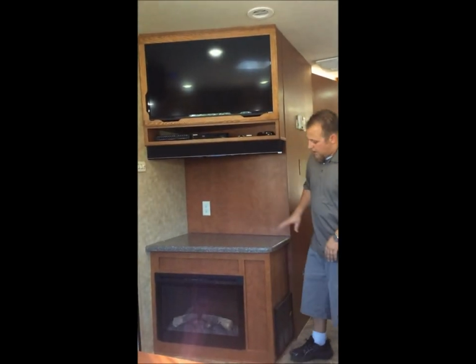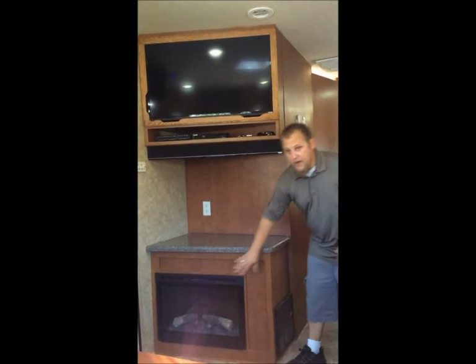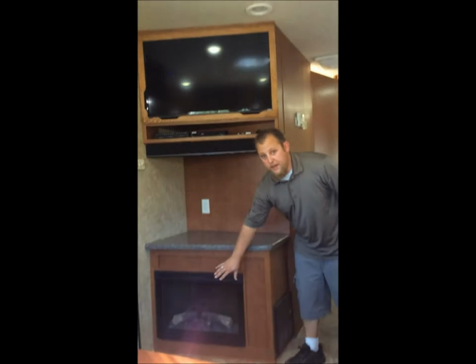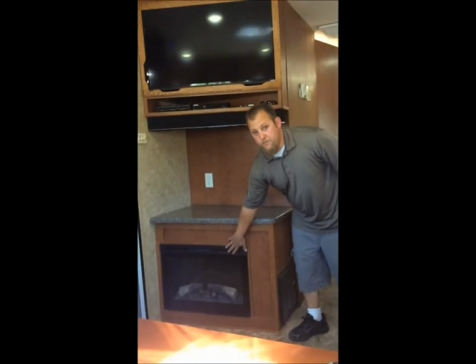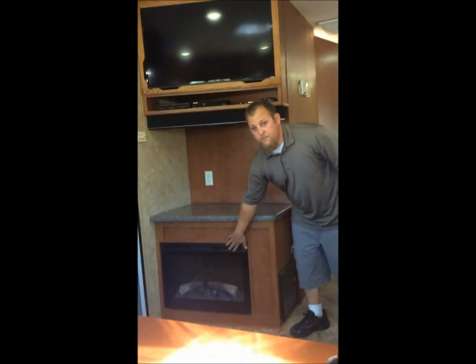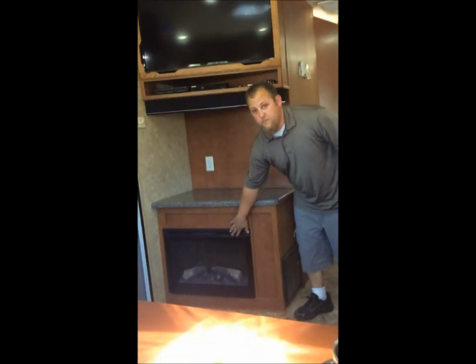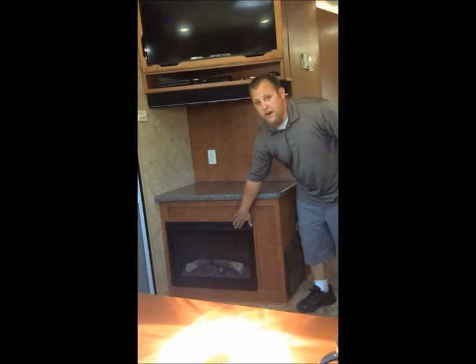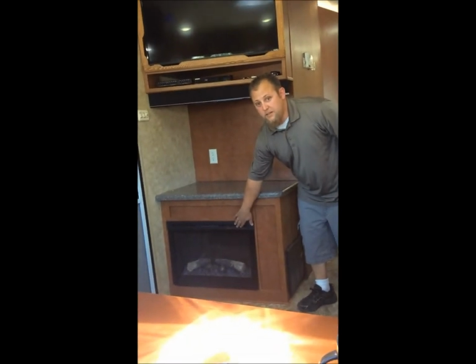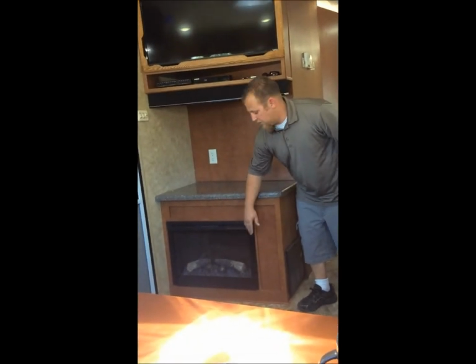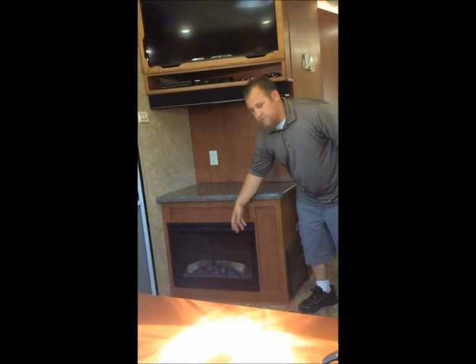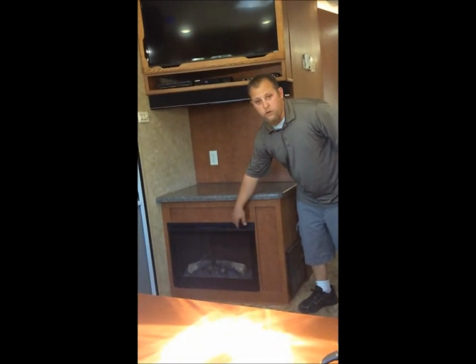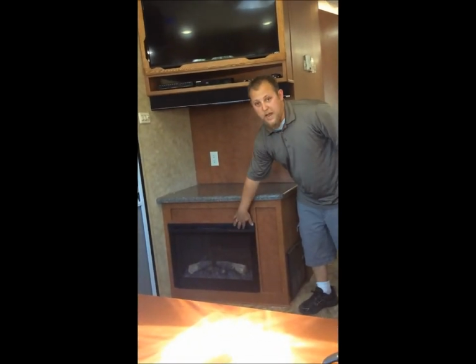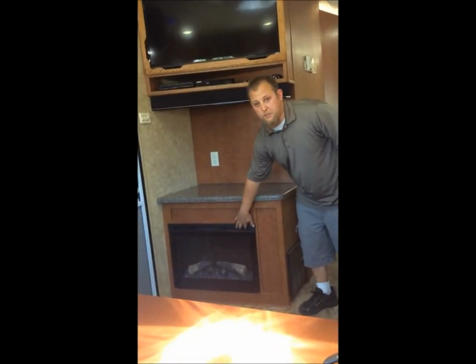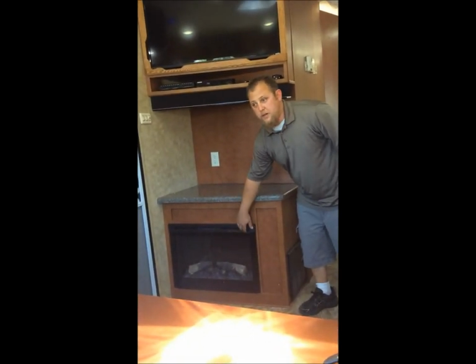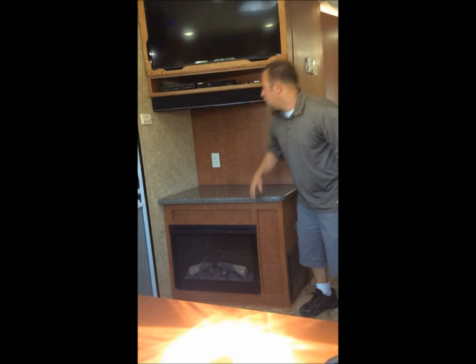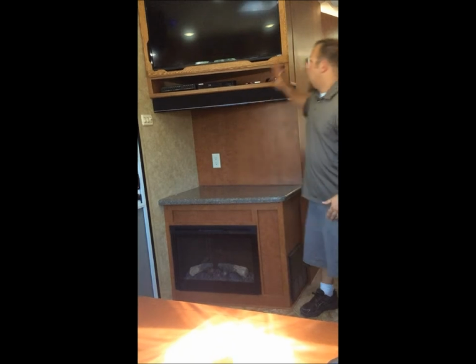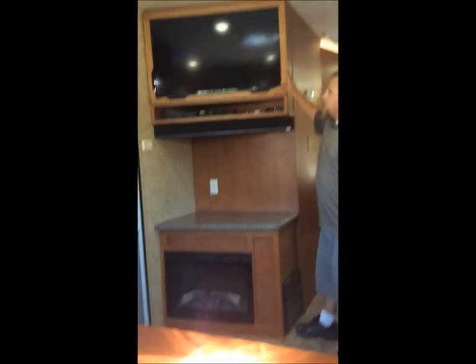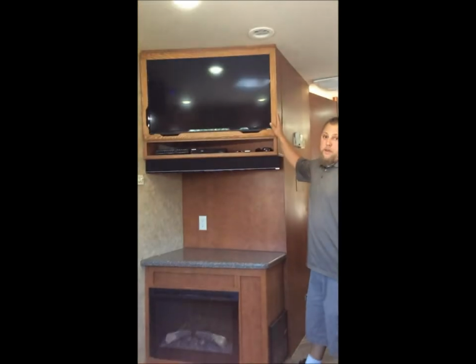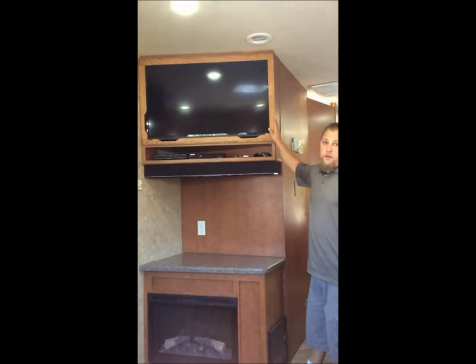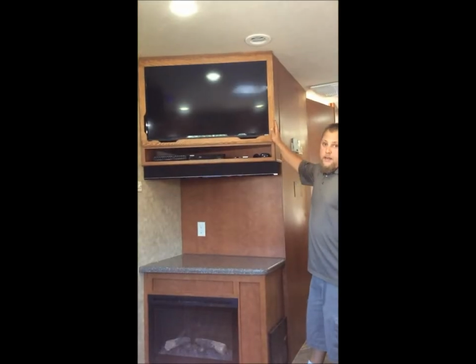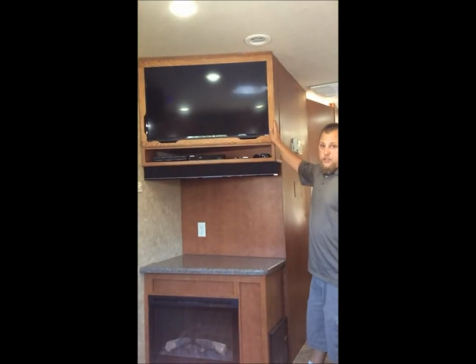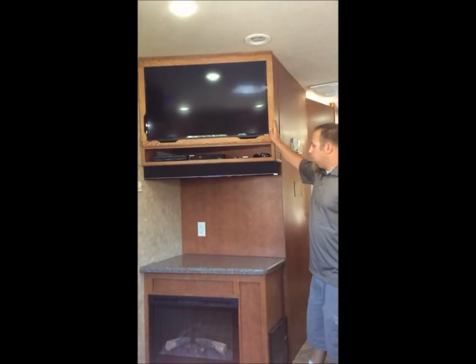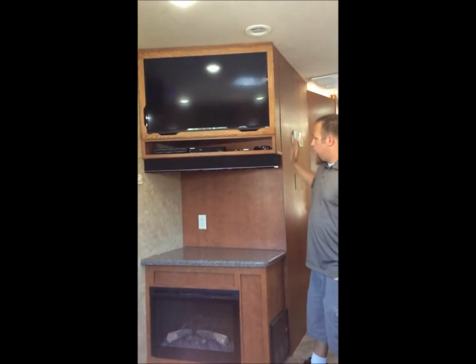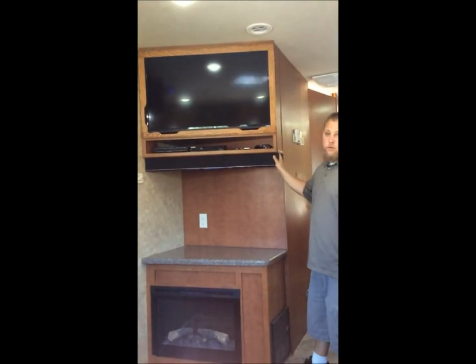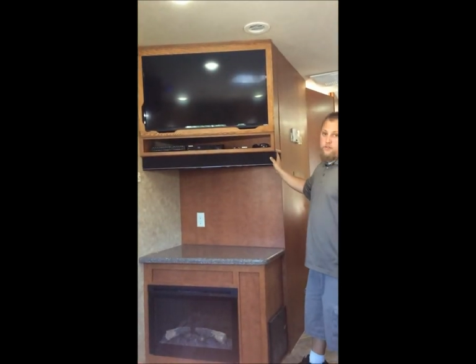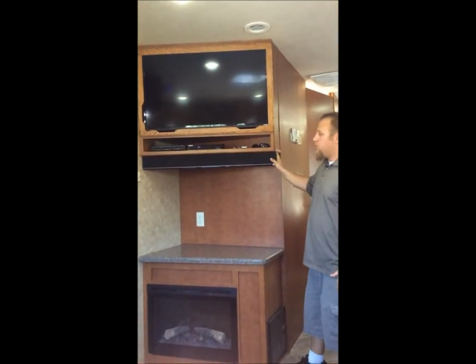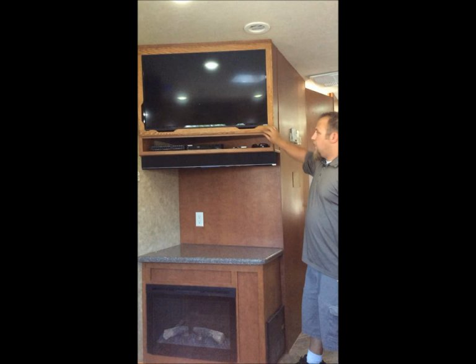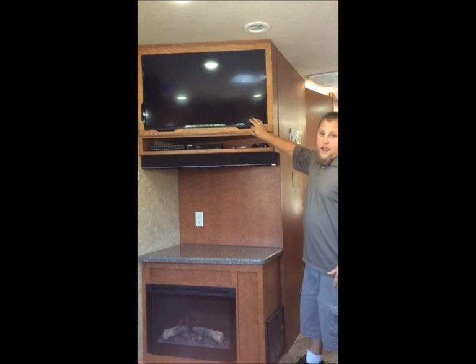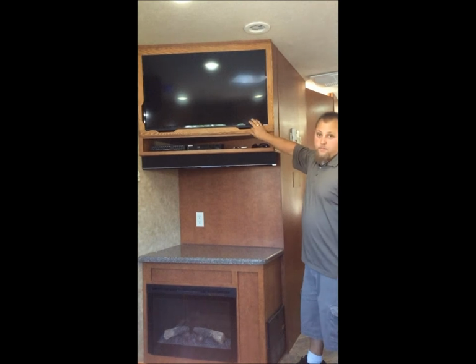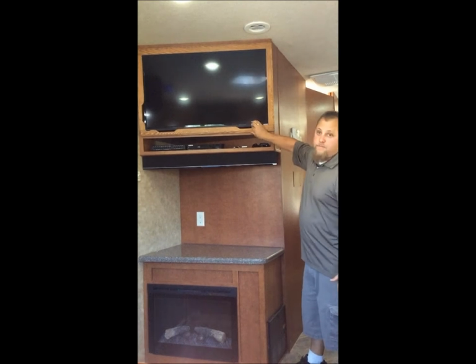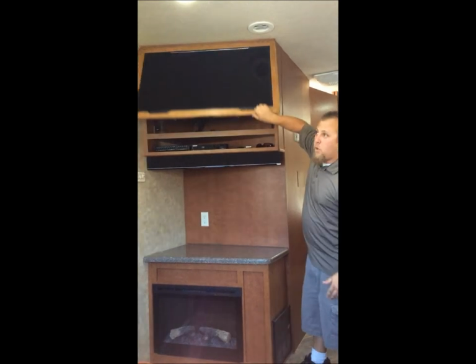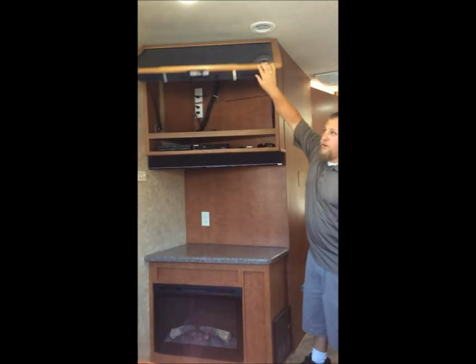You have a fireplace that's either for looks or it actually can be a heater. Nice big 39 inch TV, surround sound, and more storage.